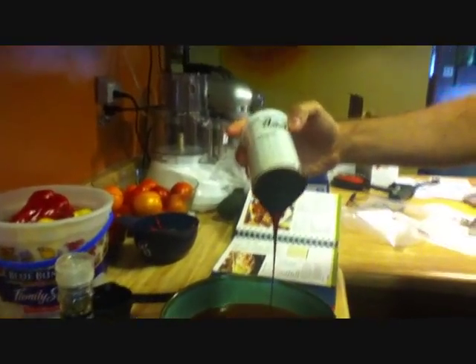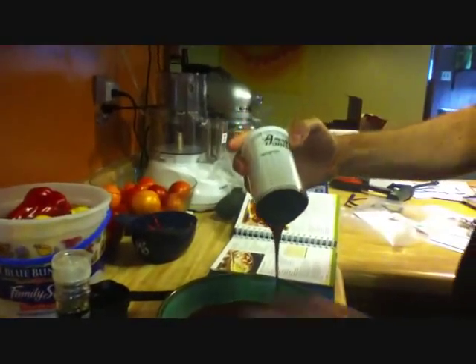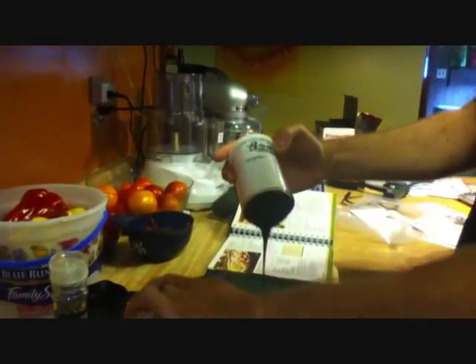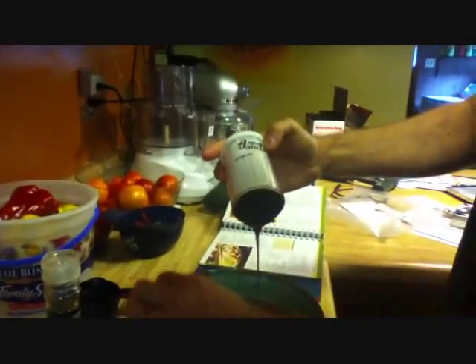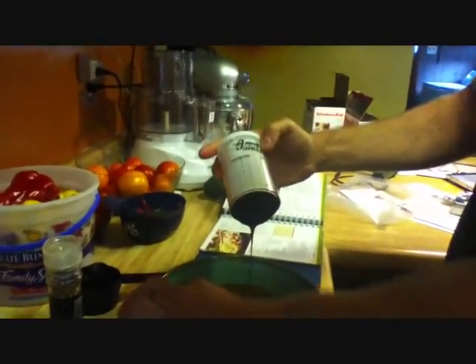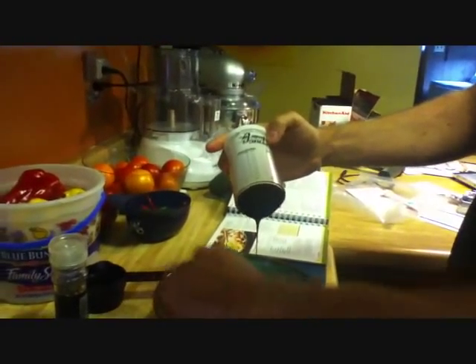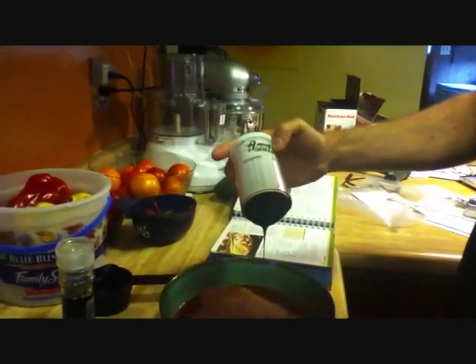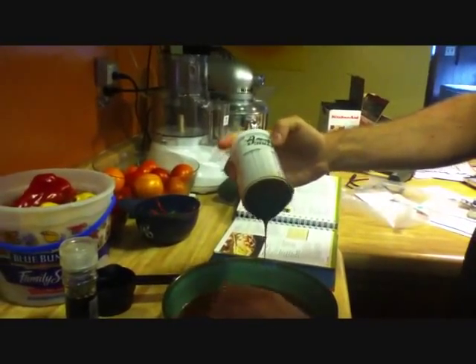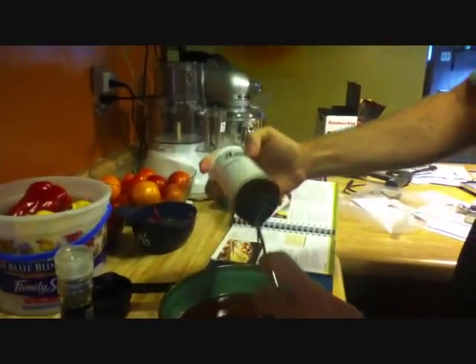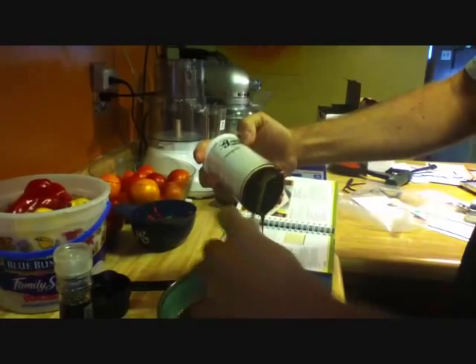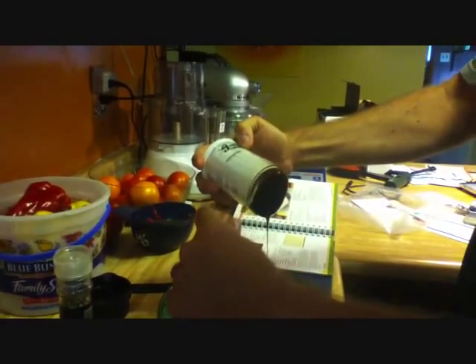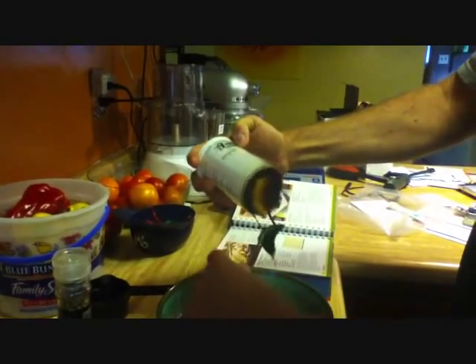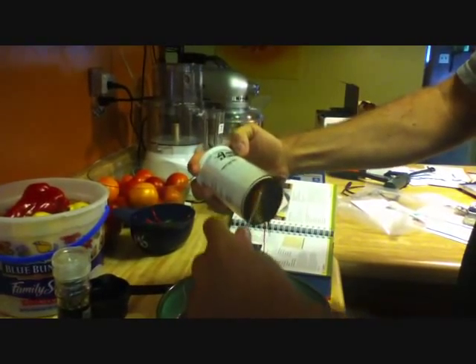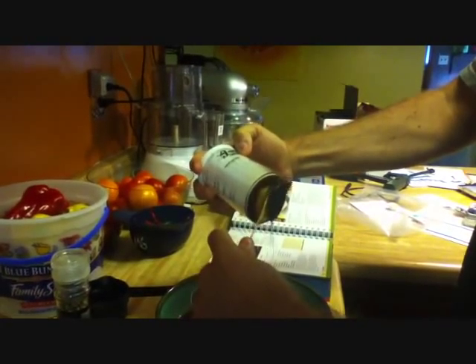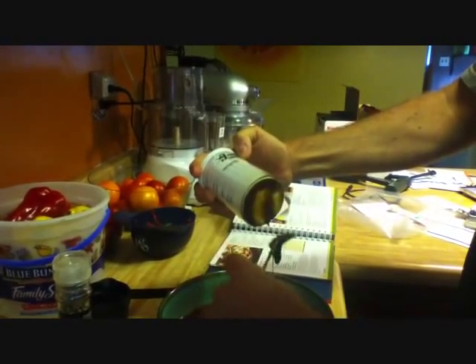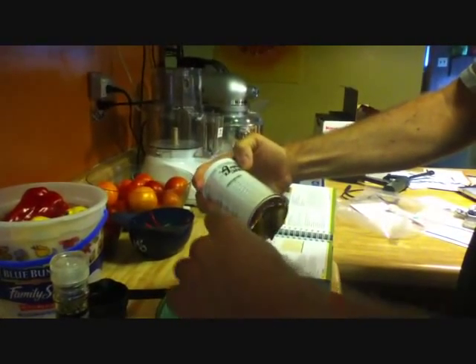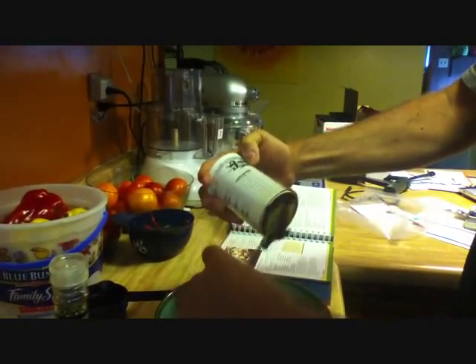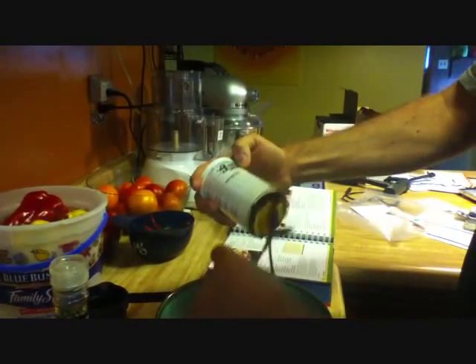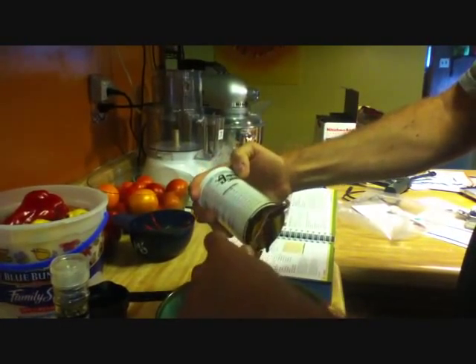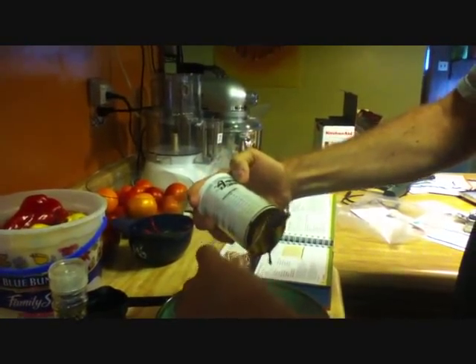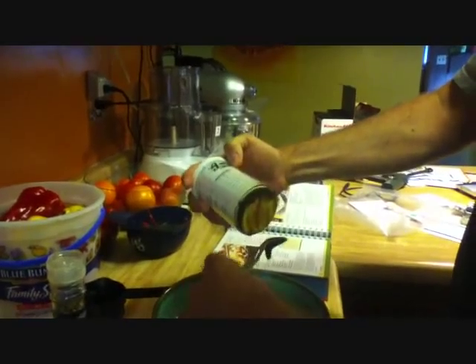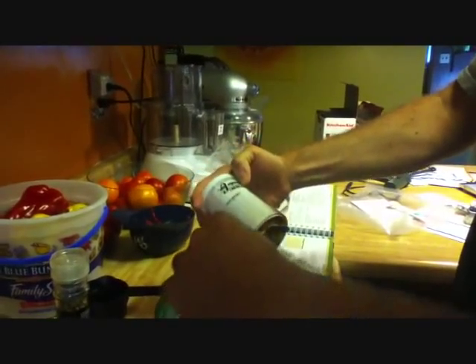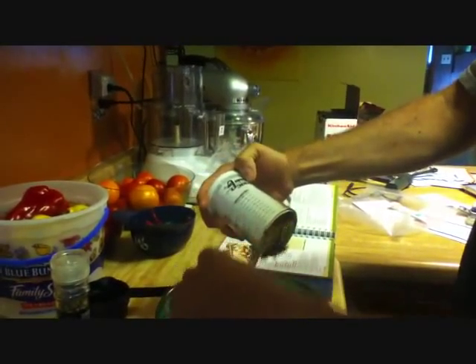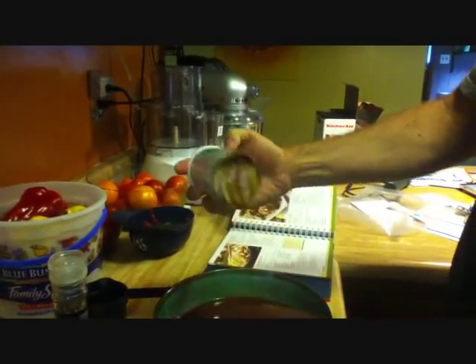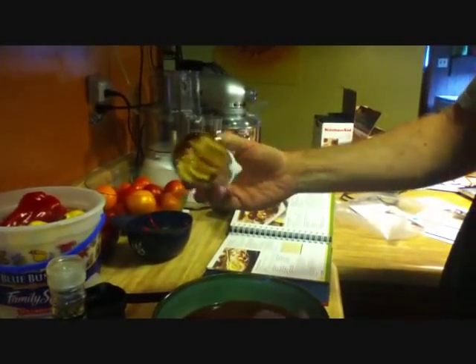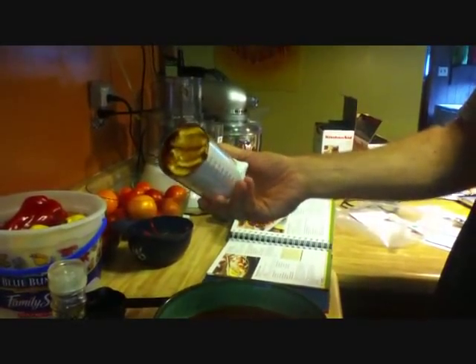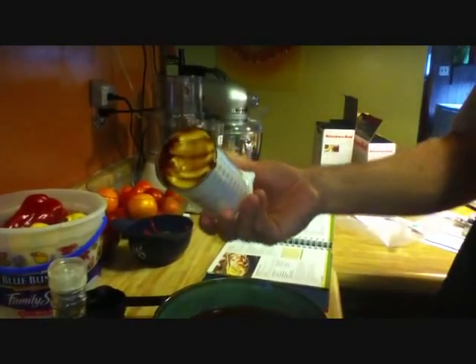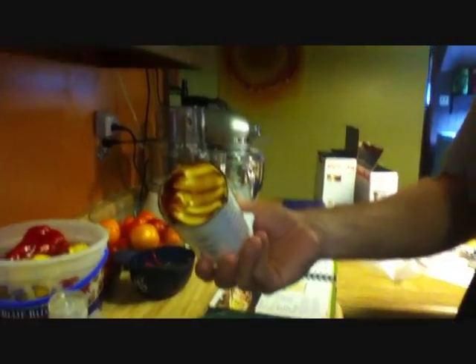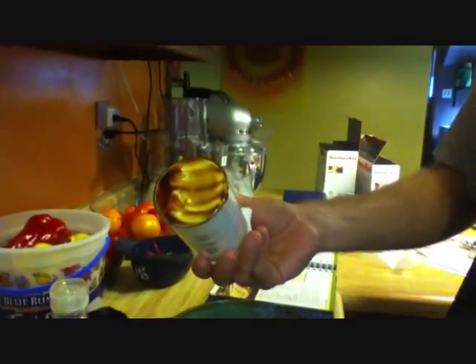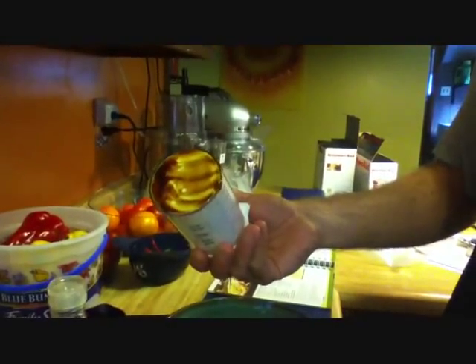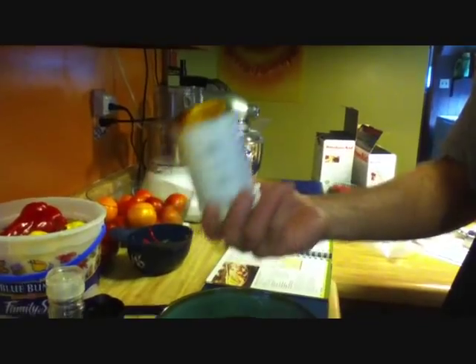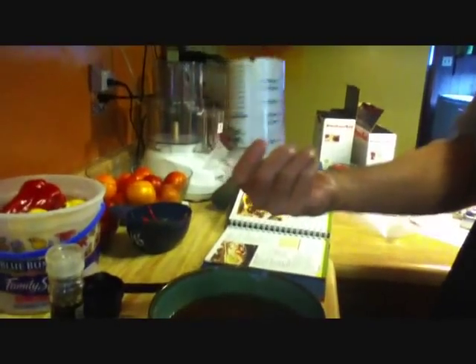And, well, sort of. I'll scrape it off. Sort of. If I take a scraper — I've got to tell you, it's, well, yeah, it's a lot easier than trying to dig it out of a measuring cup. That's not a lot of waste on there, and that should clean off pretty easily.